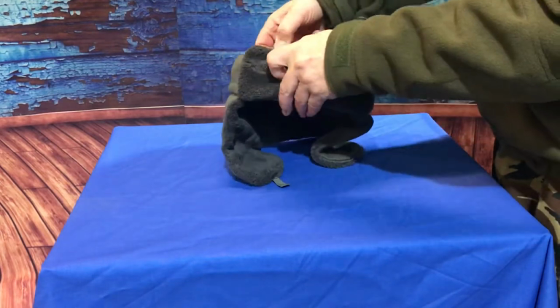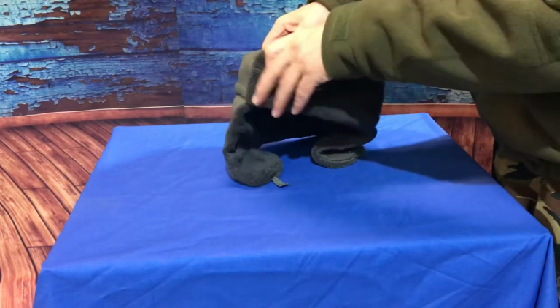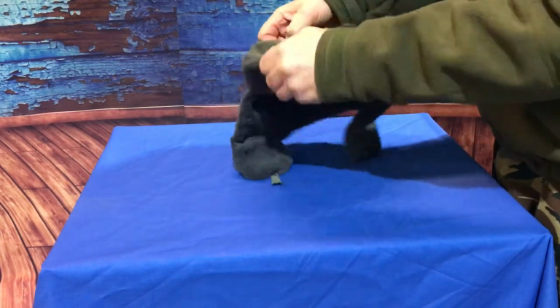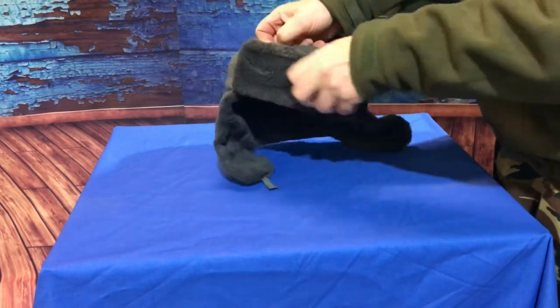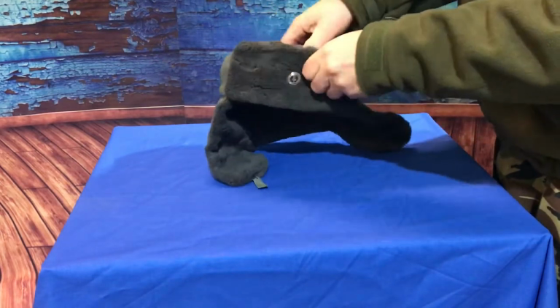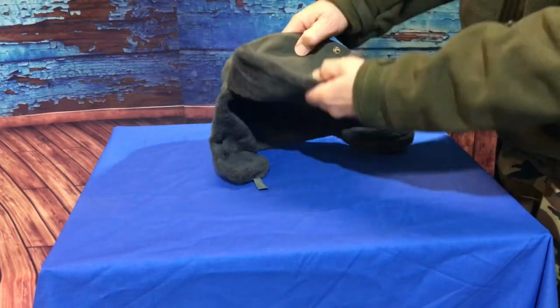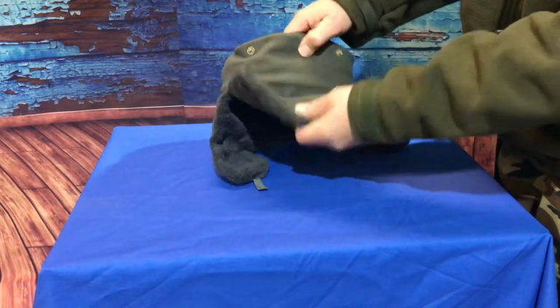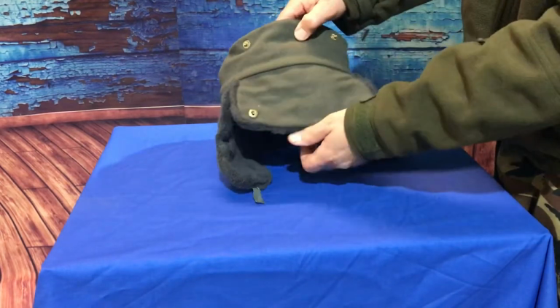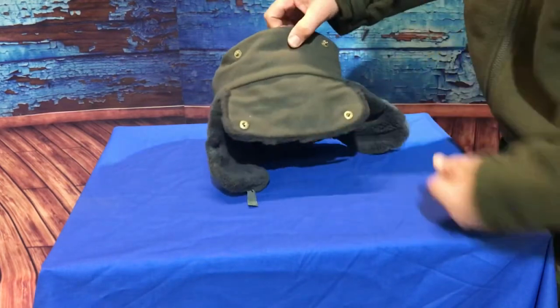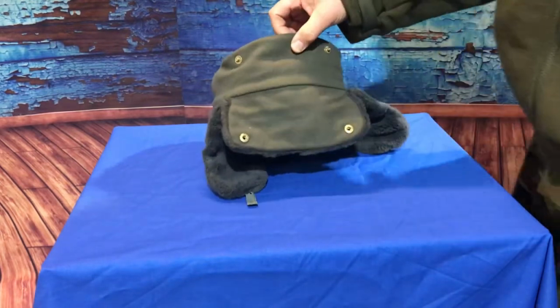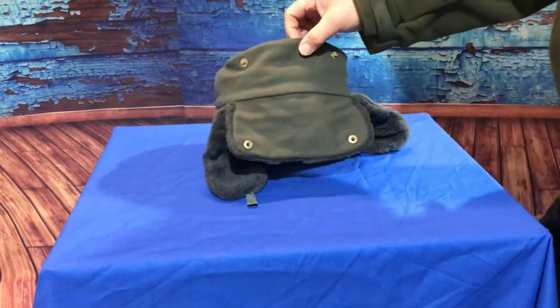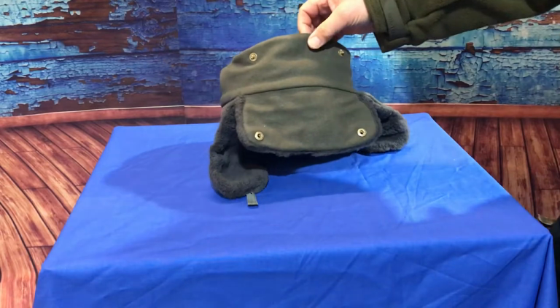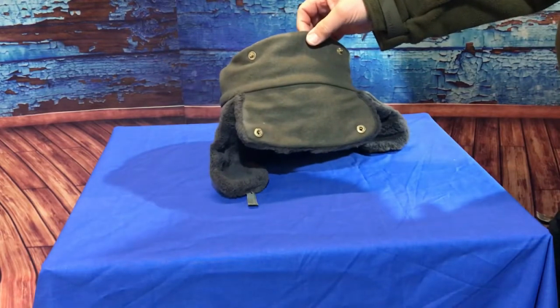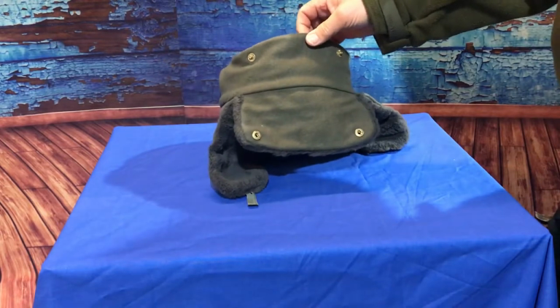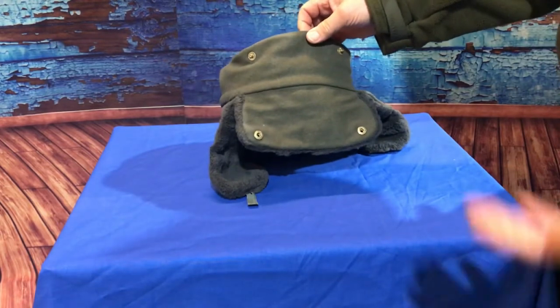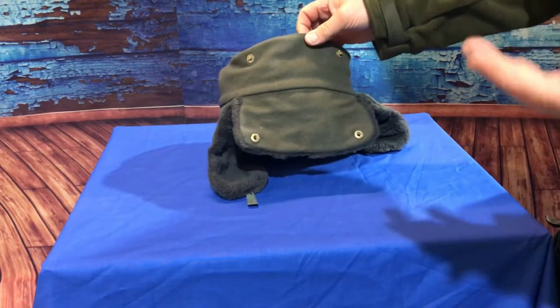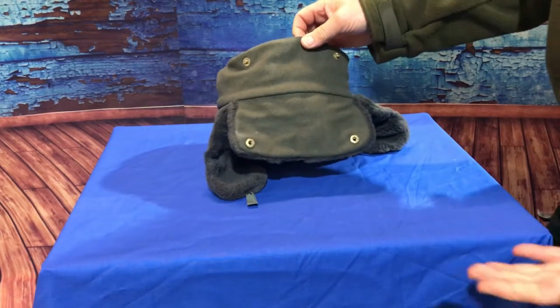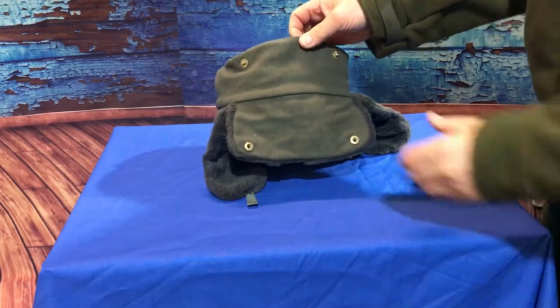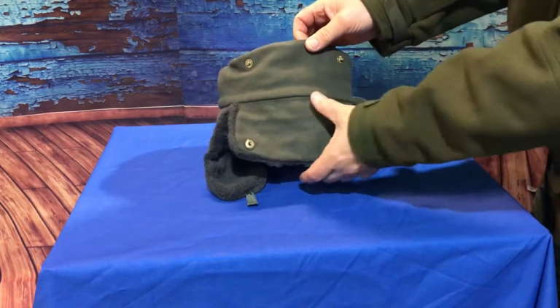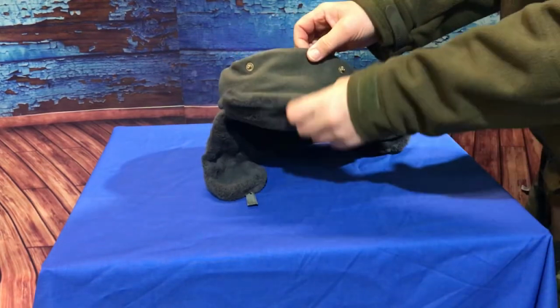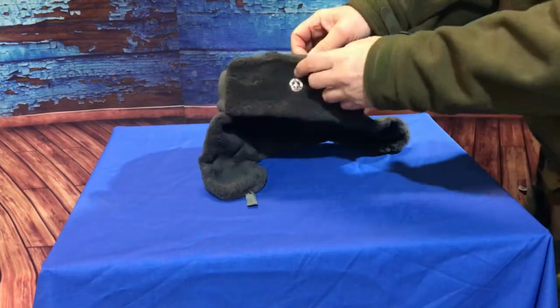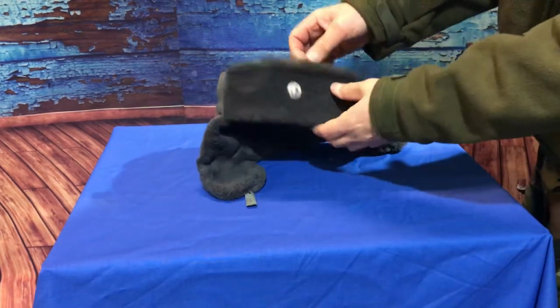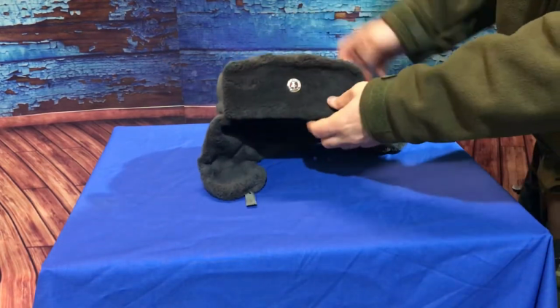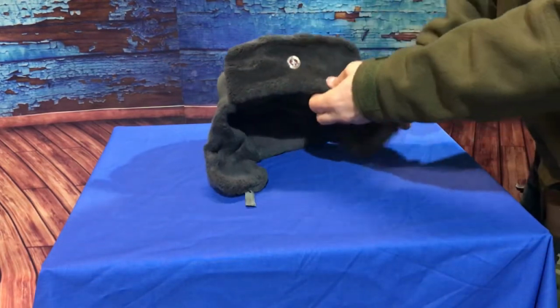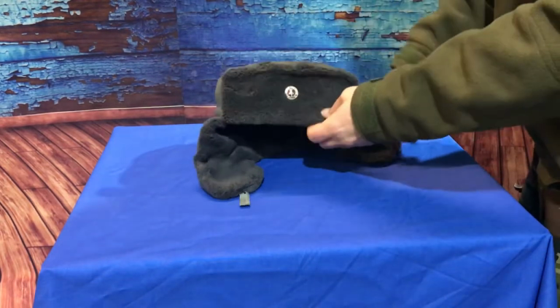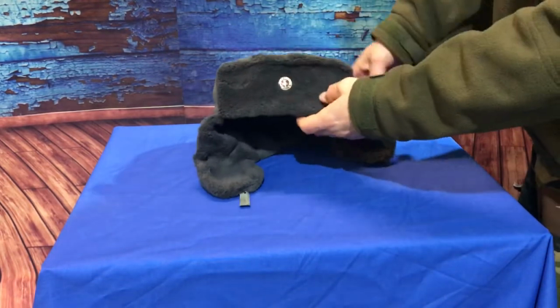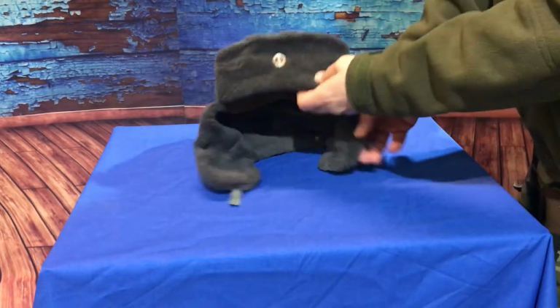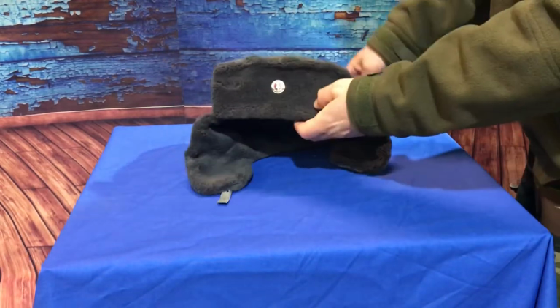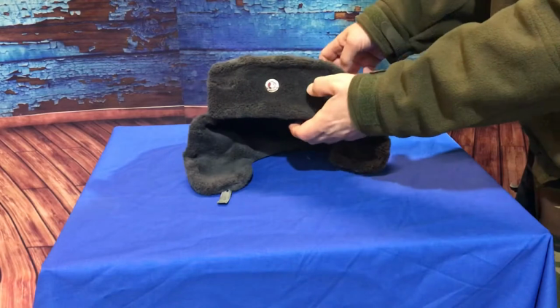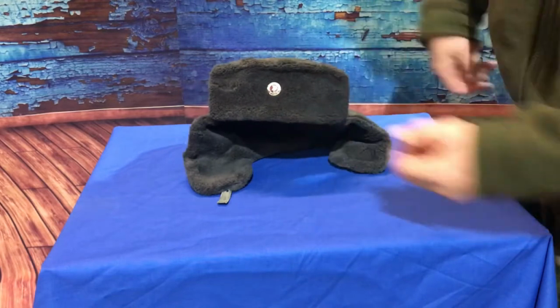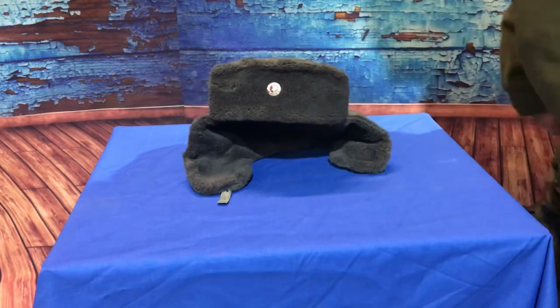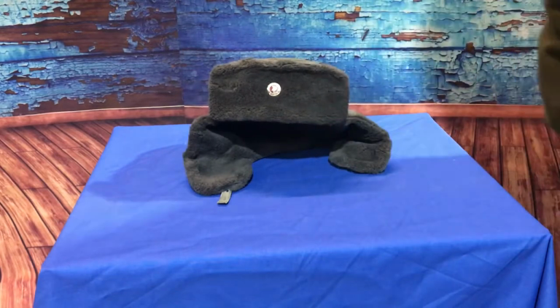The flap on the front is held up by a couple of press studs, and that also folds down. I don't entirely understand the purpose of that, but I'm sure there must be a usage for that out there somewhere.